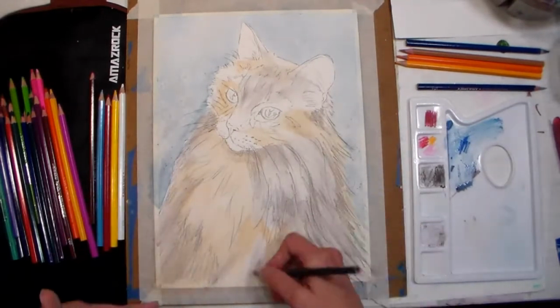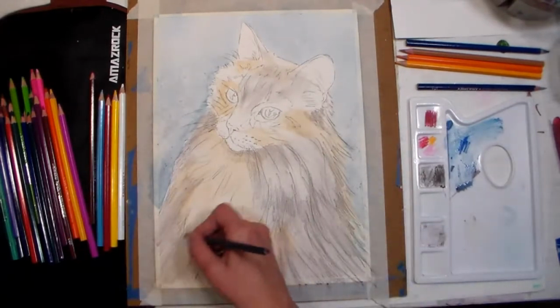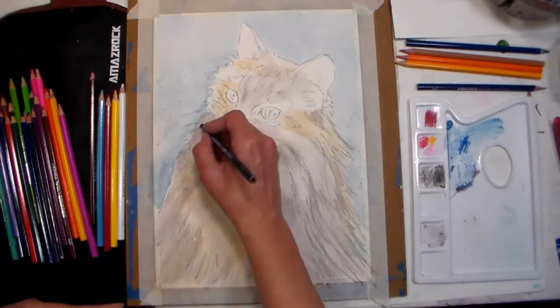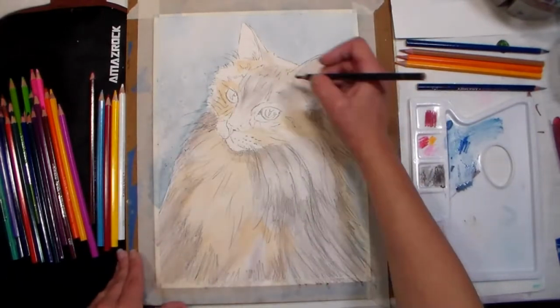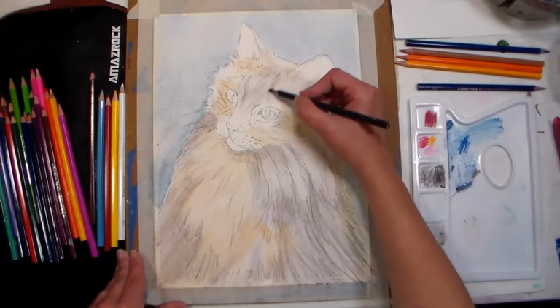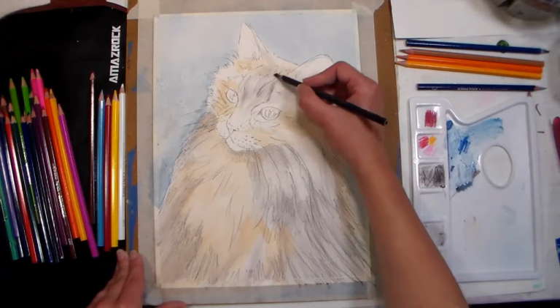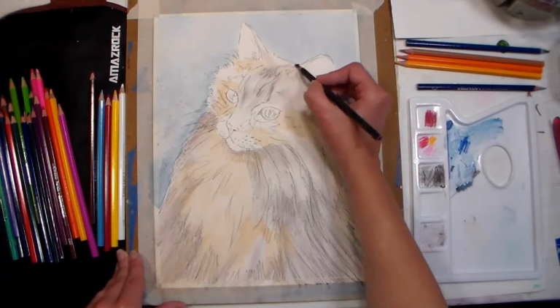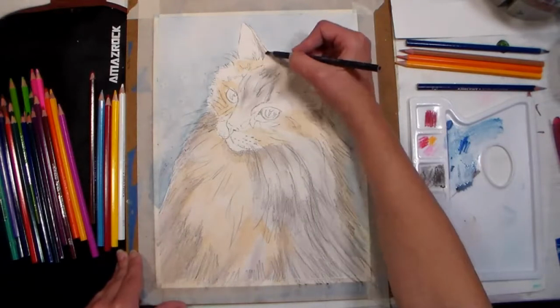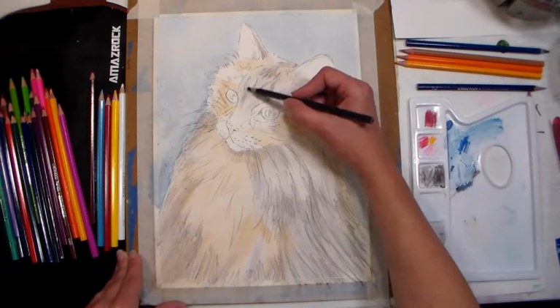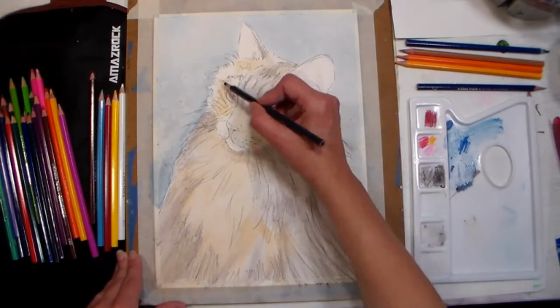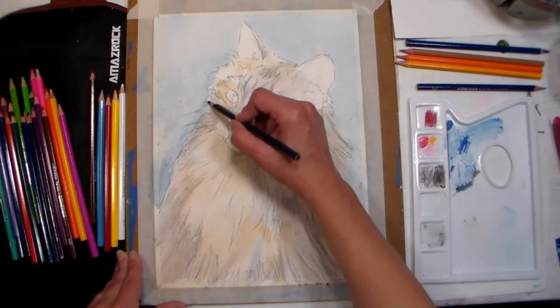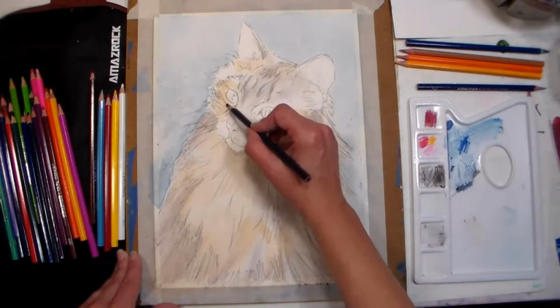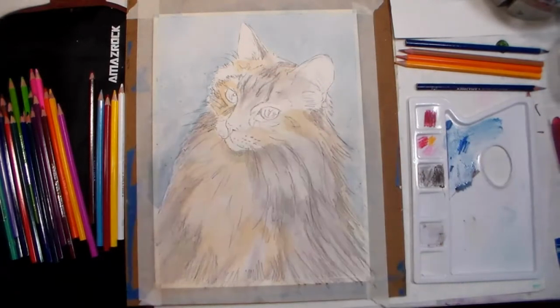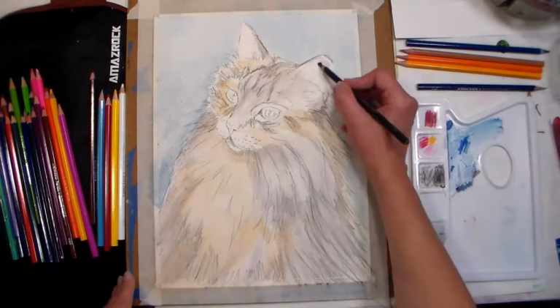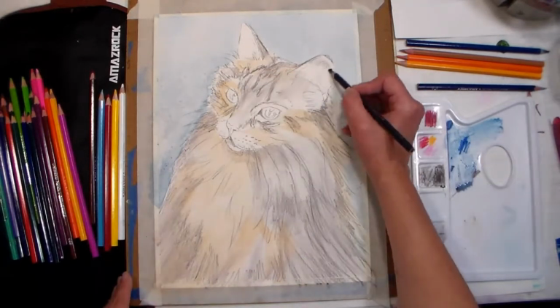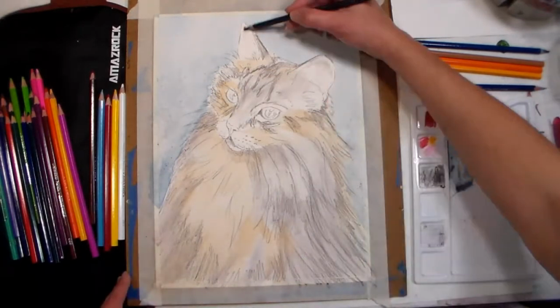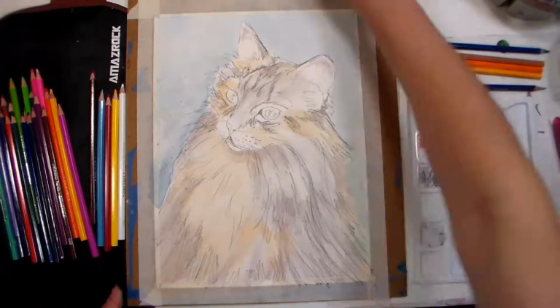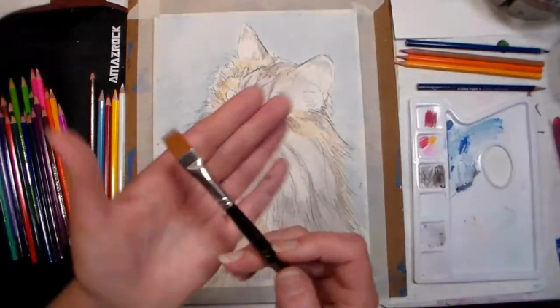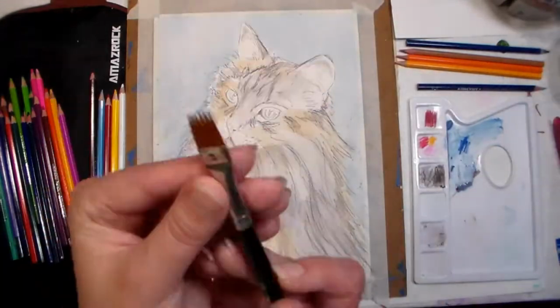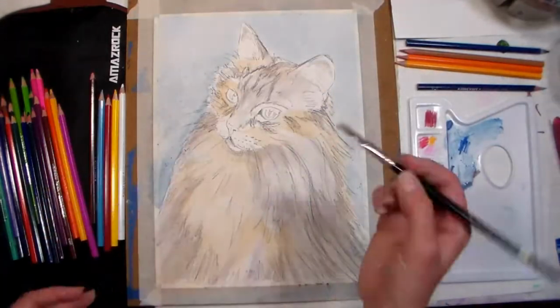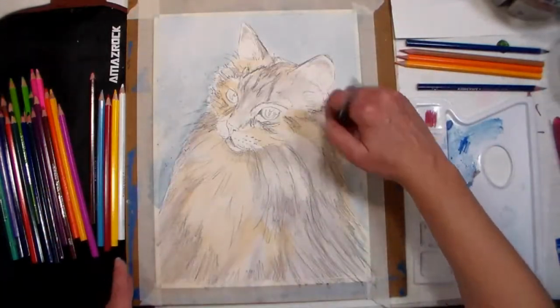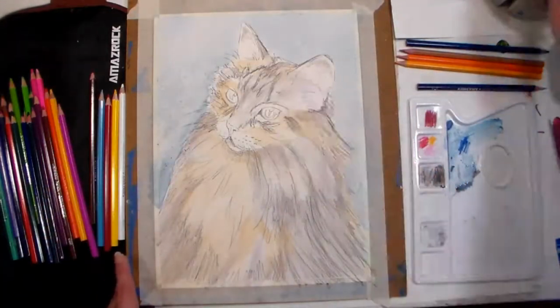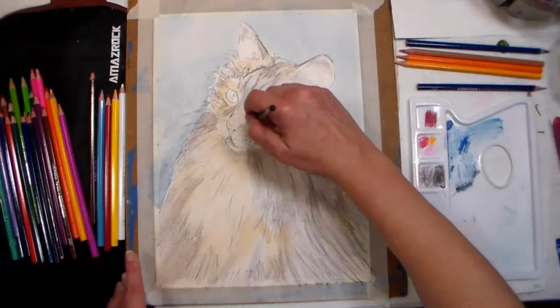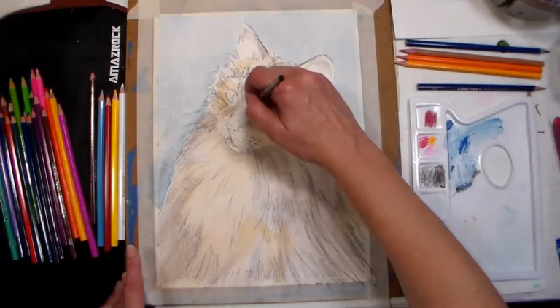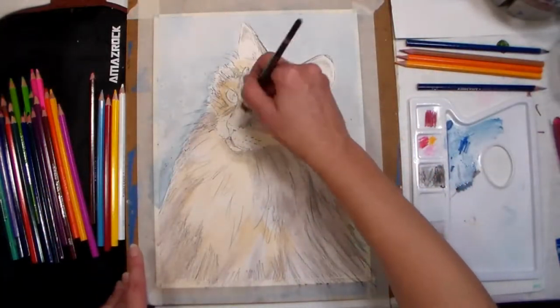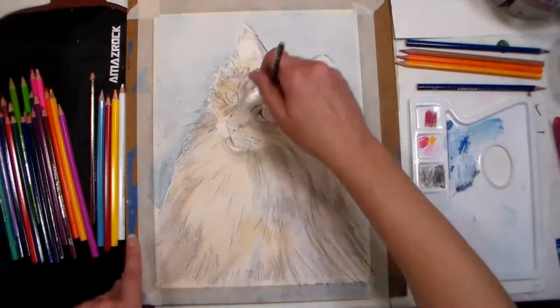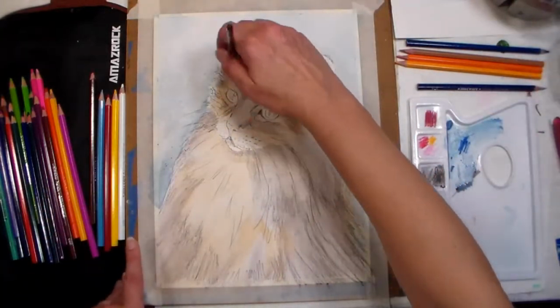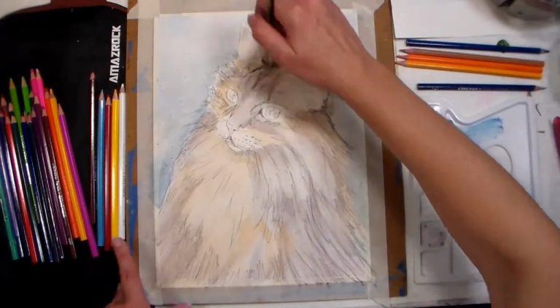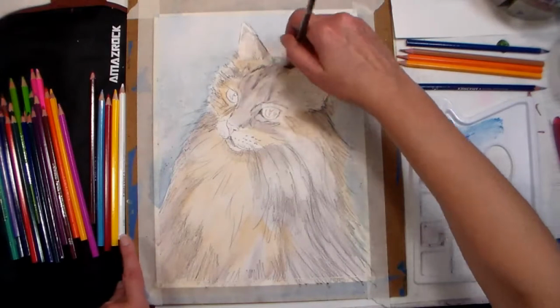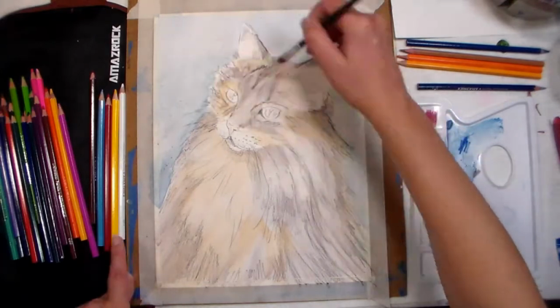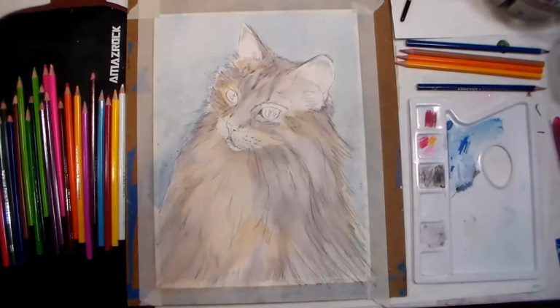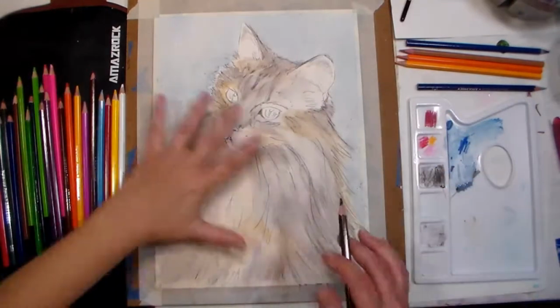Tip seven: make a palette for your watercolor pencils by sanding a cheap plastic palette or simply a scrap of plastic. Tip eight: you can also pick up colors from the tip of your pencil with a wet brush and create wet washes and watercolor effects that way.